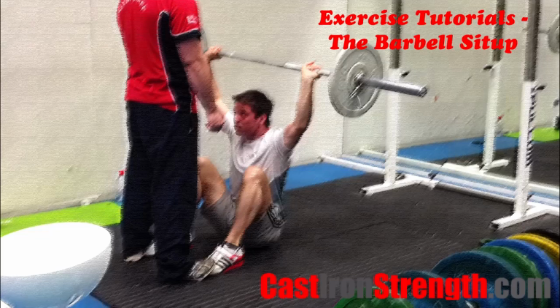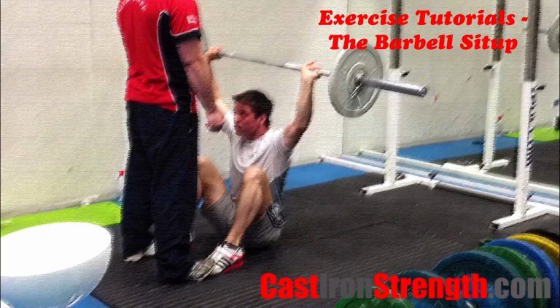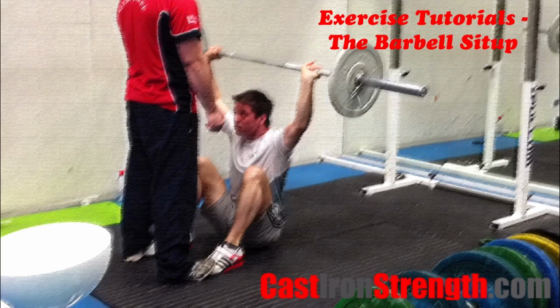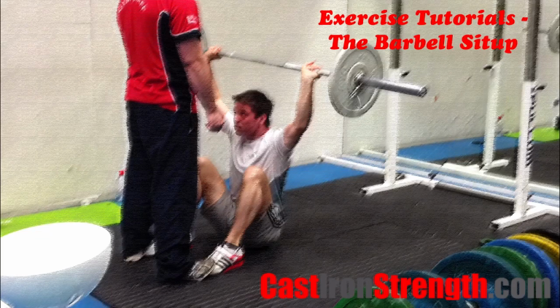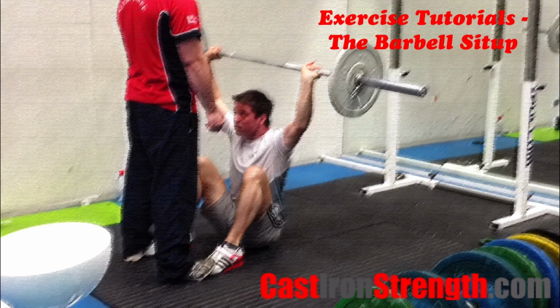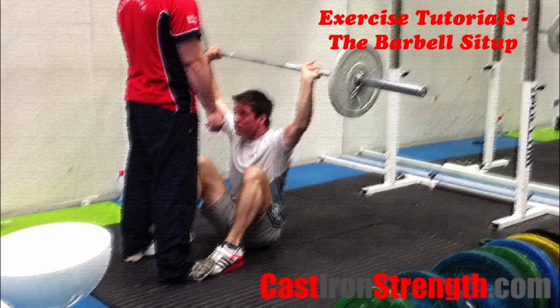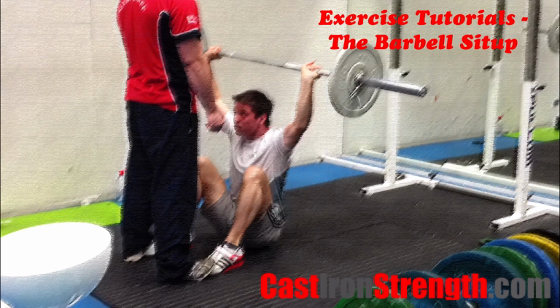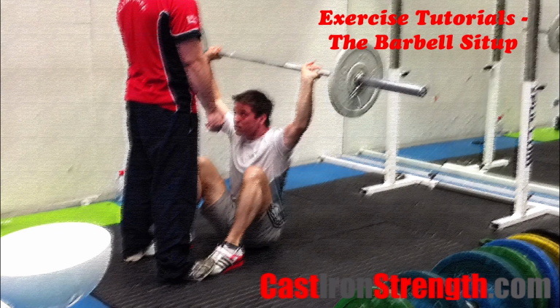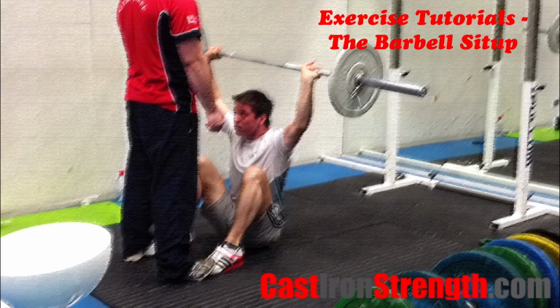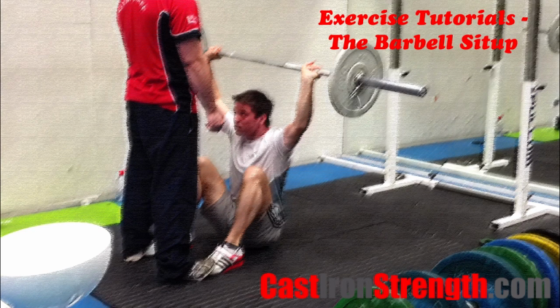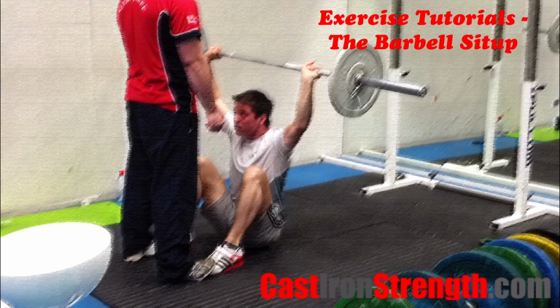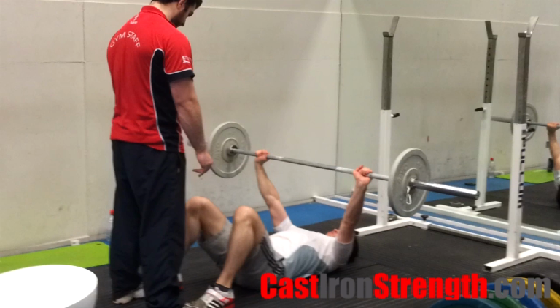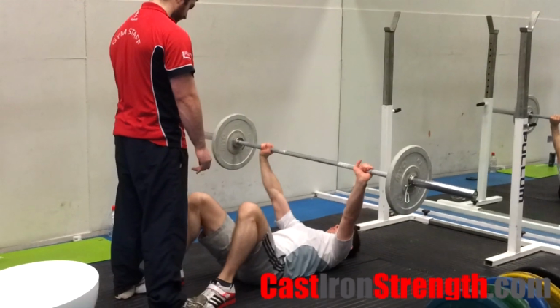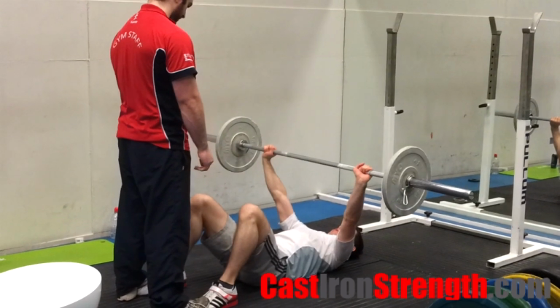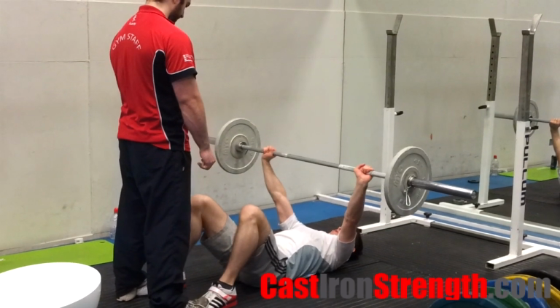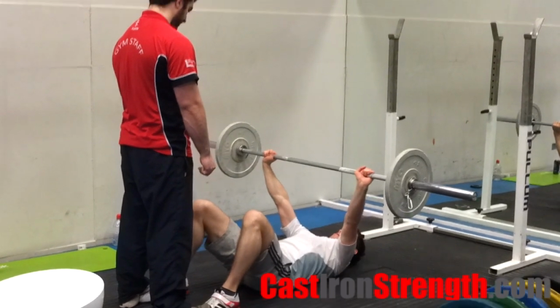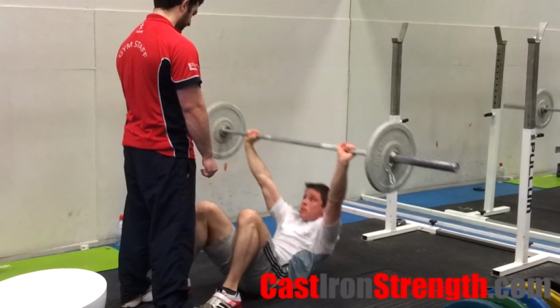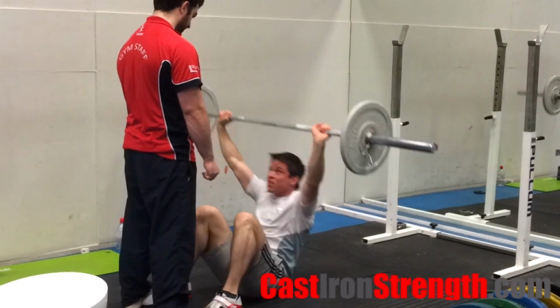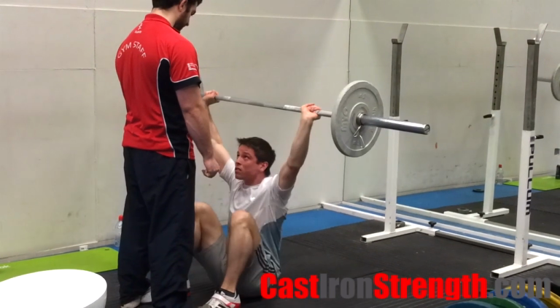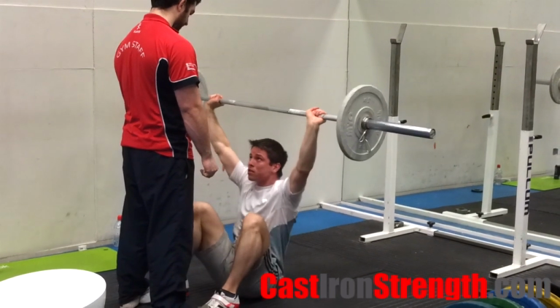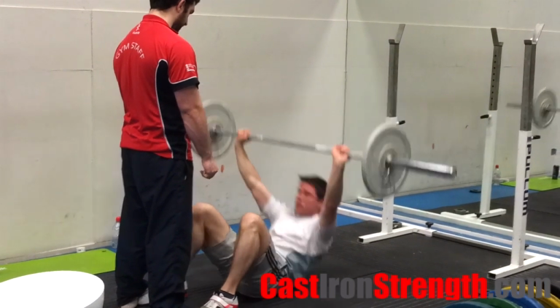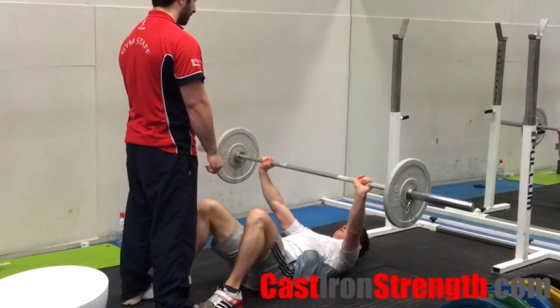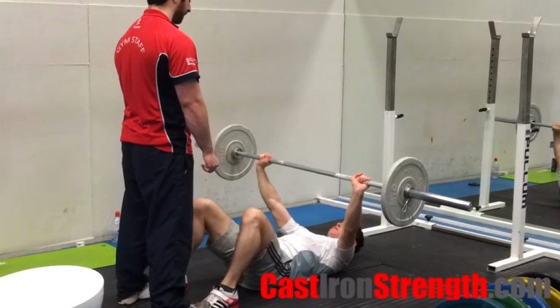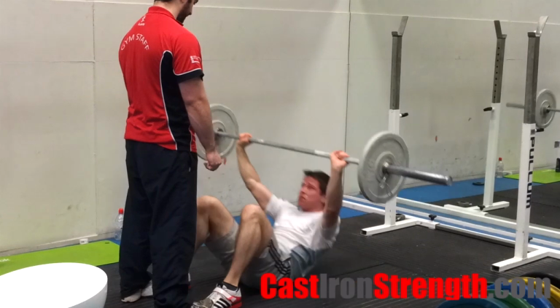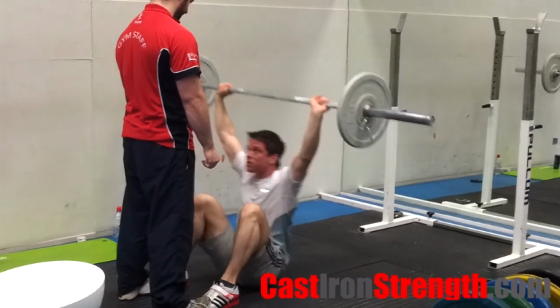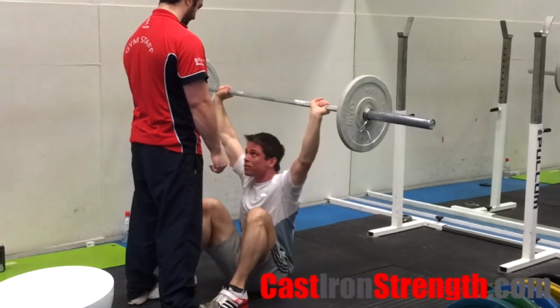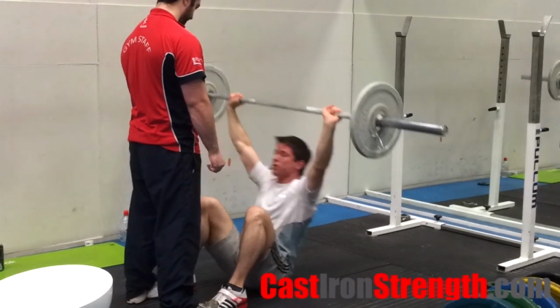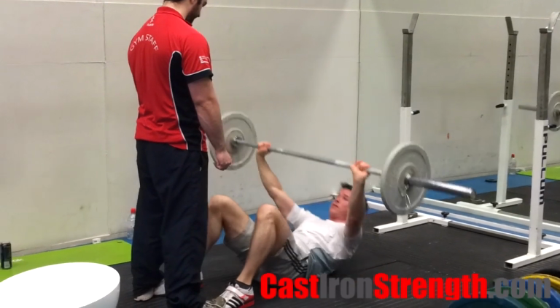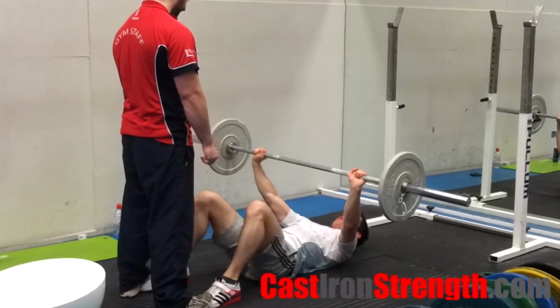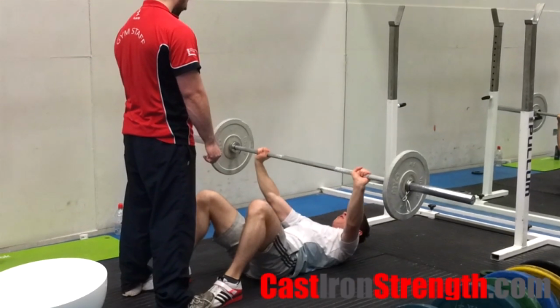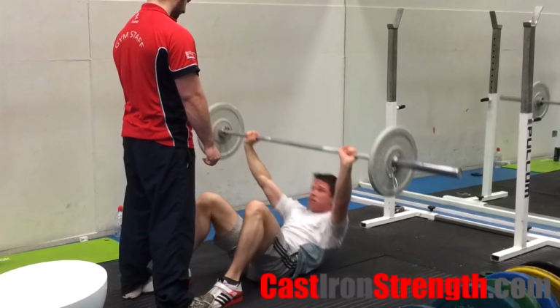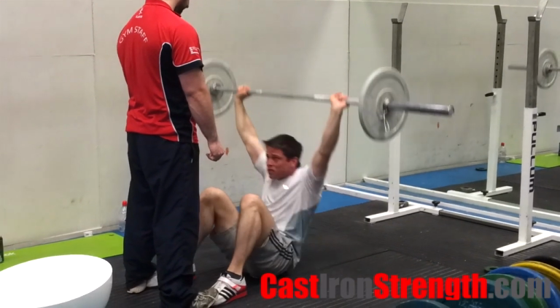The Barbell Sit-Up. A twist on the traditional sit-up, the barbell sit-up requires the lifter to brace through the trunk and shoulder girdle at the same time. The use of the barbell as a load makes this exercise scalable for both the novice and for the strongest person in the gym.